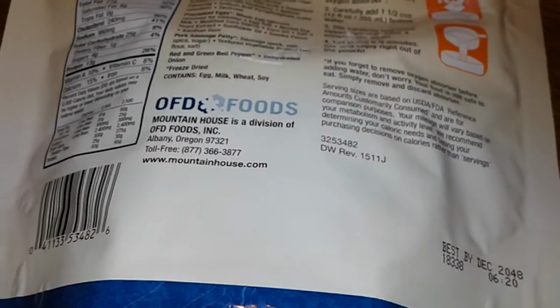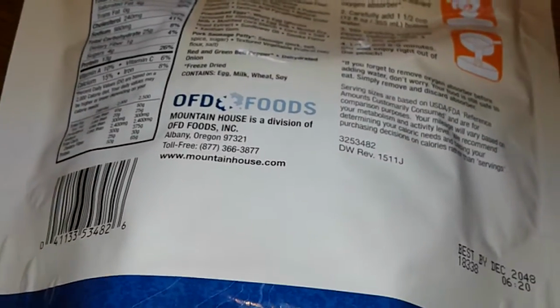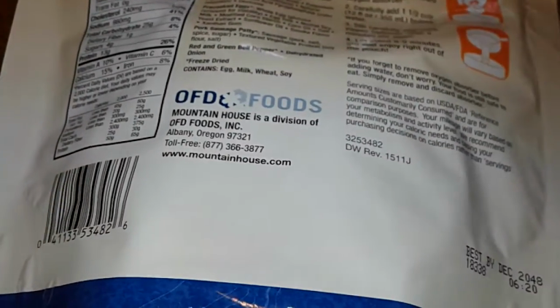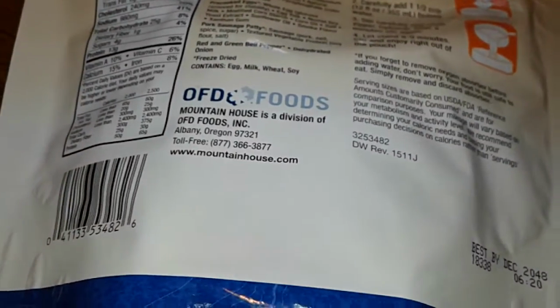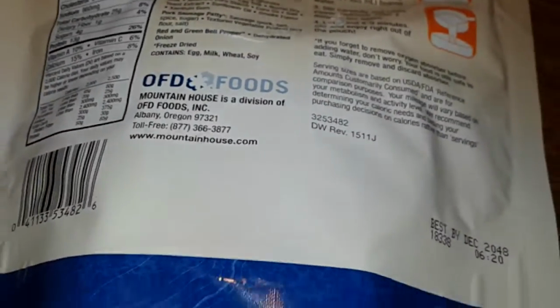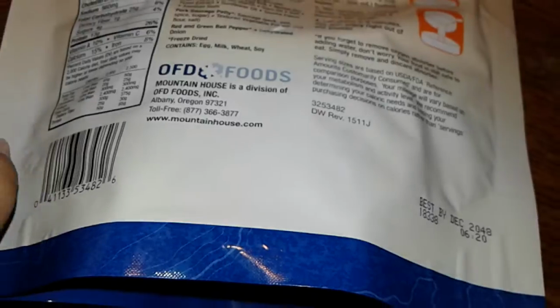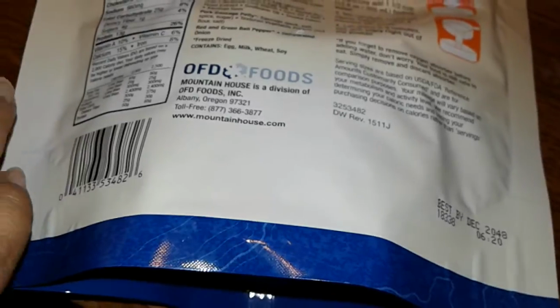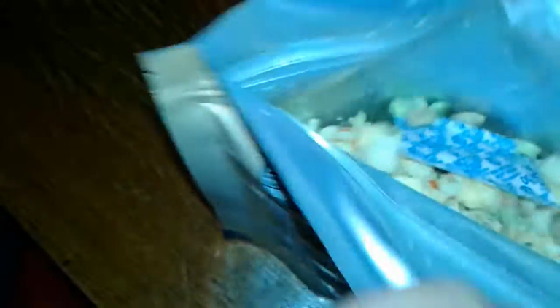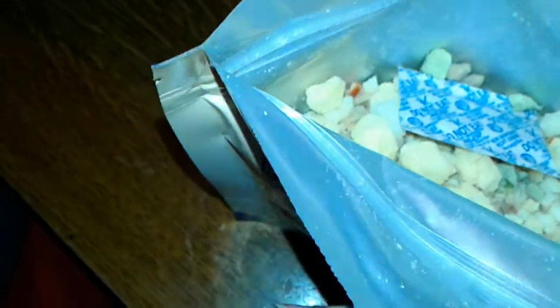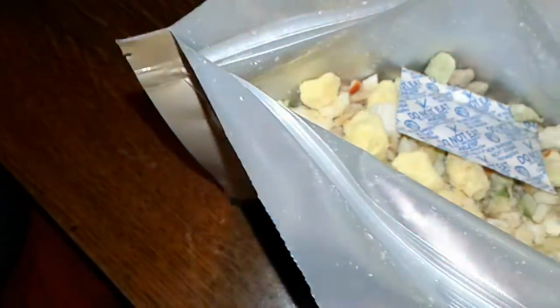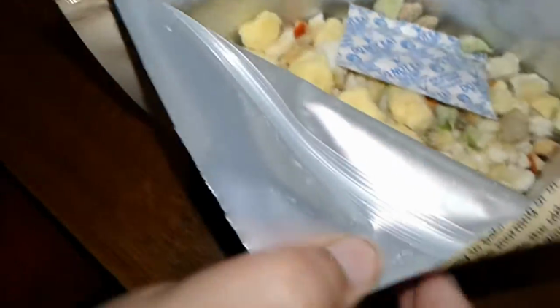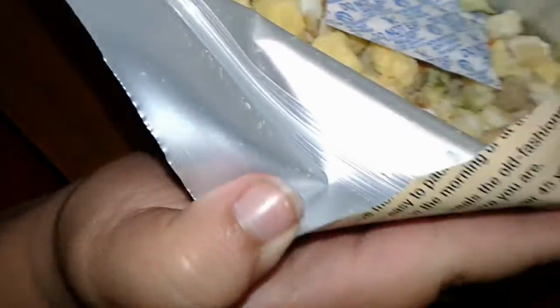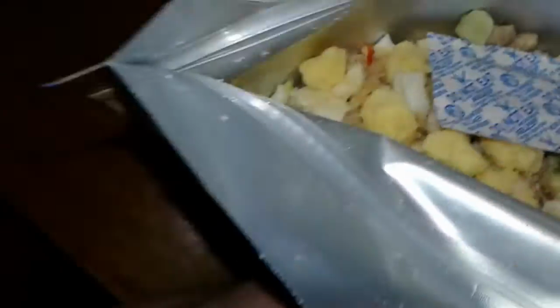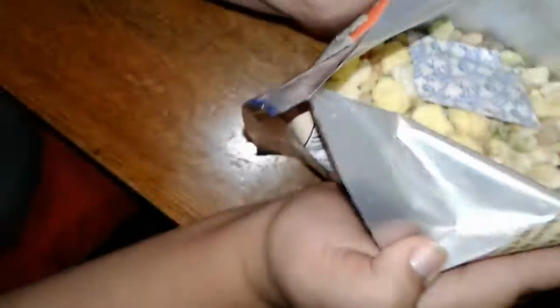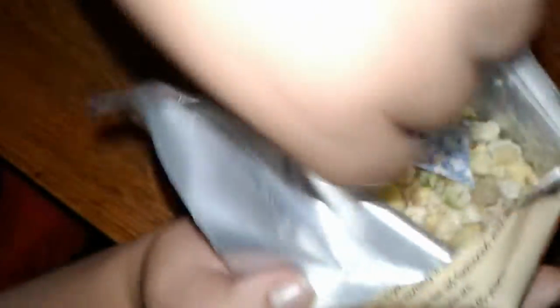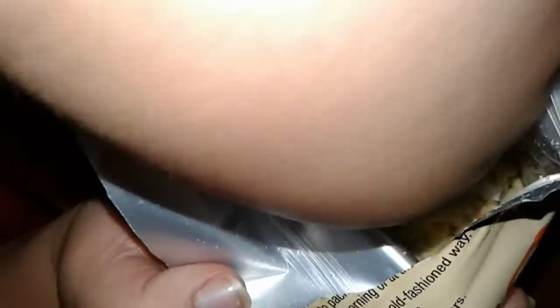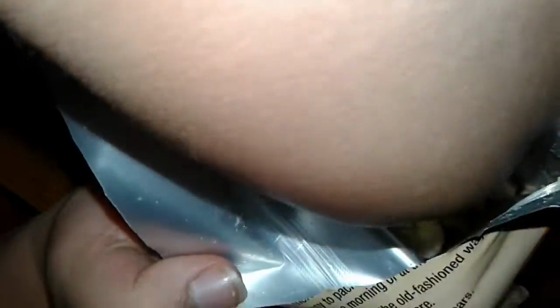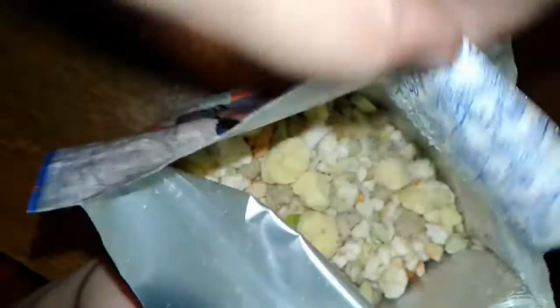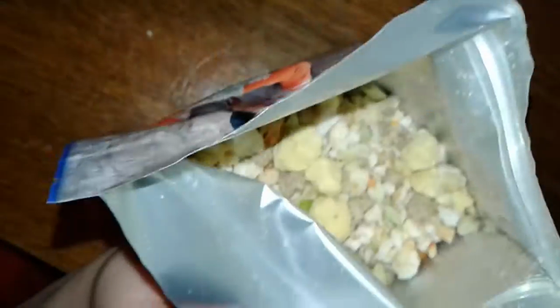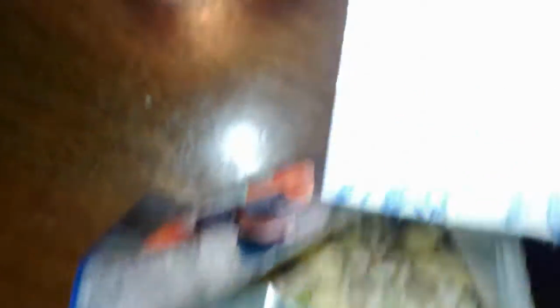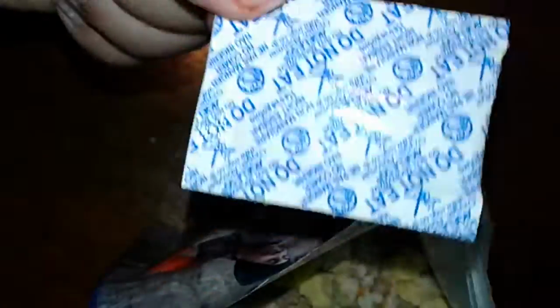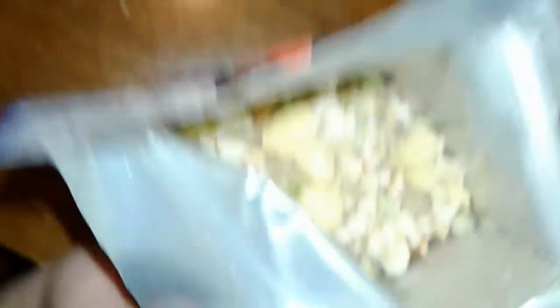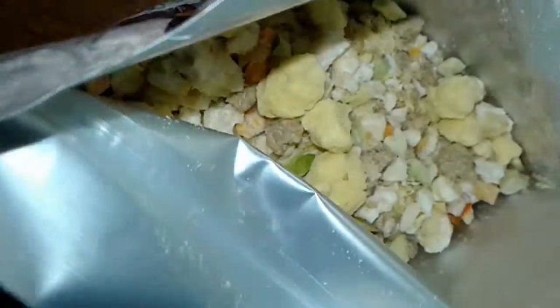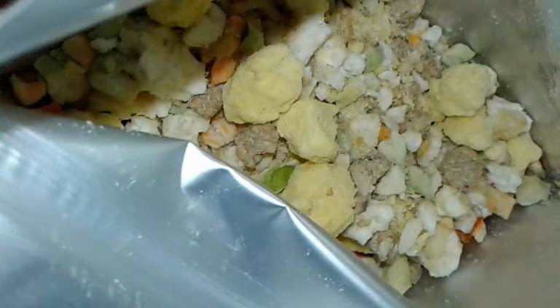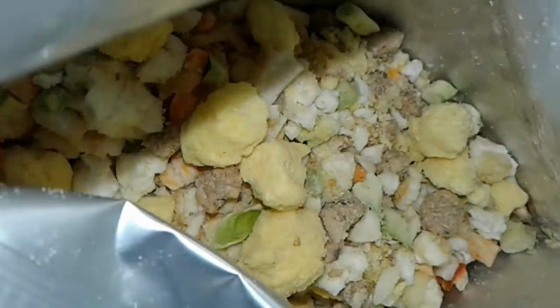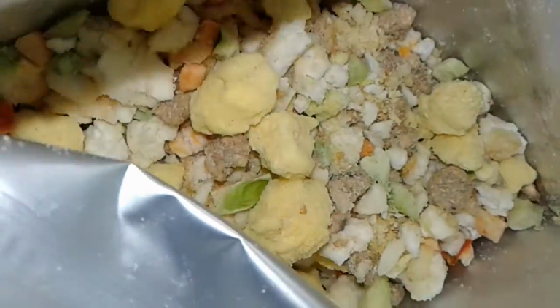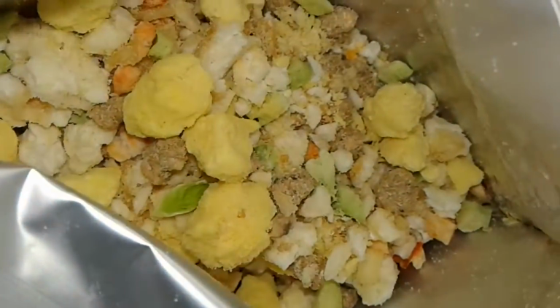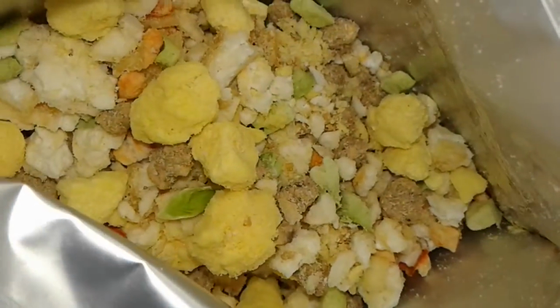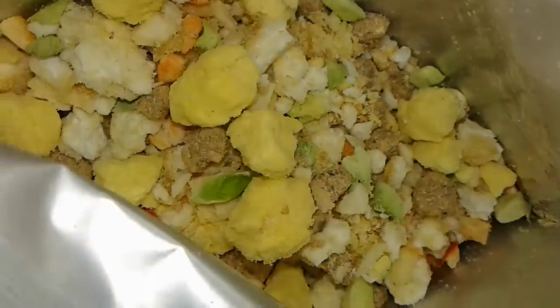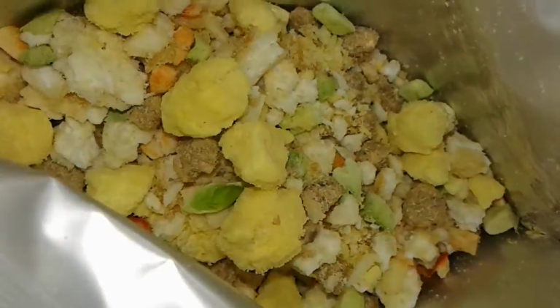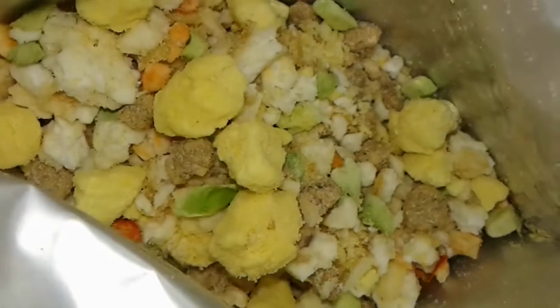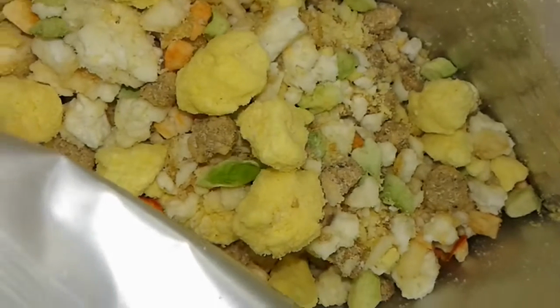Okay, let's open it up. So it's right here — take out the oxygen packet. That's how it looks. Looks pretty good, right?